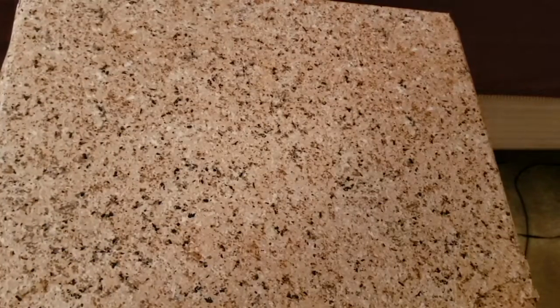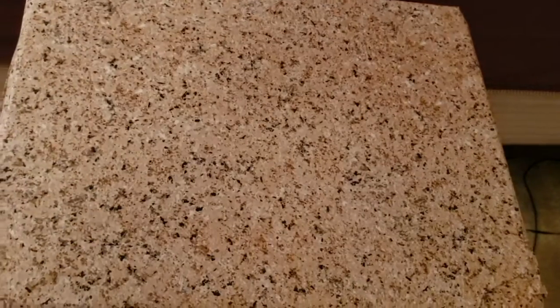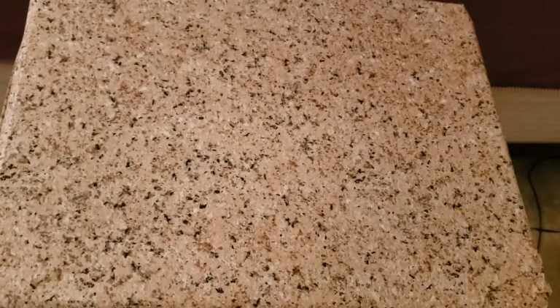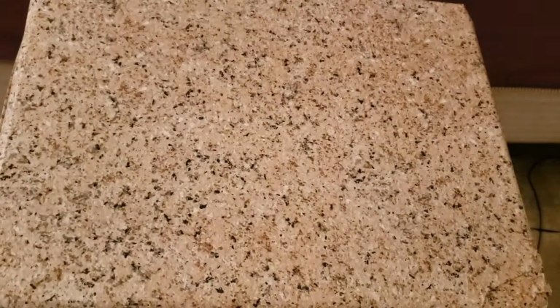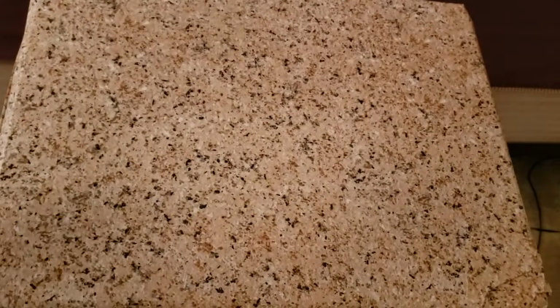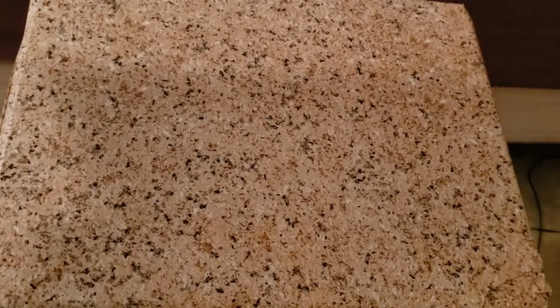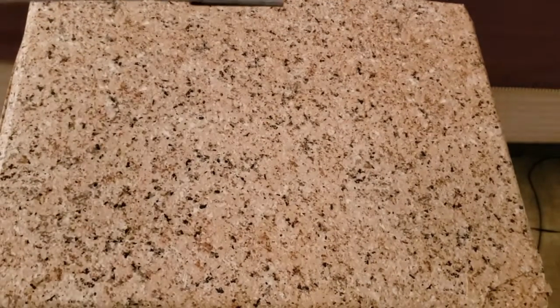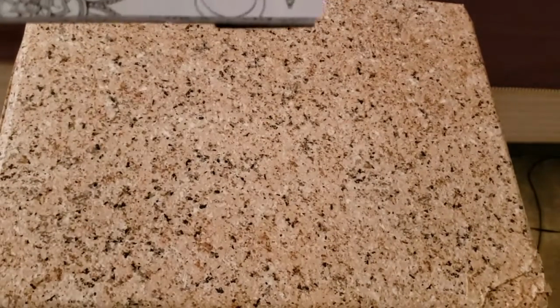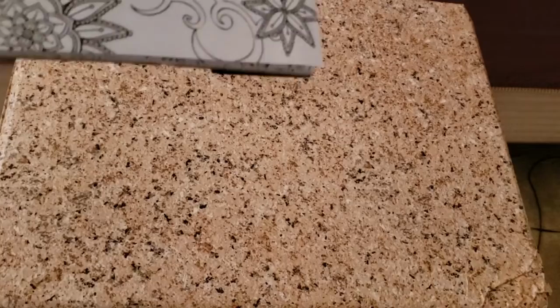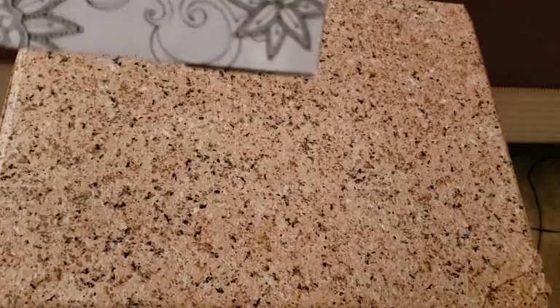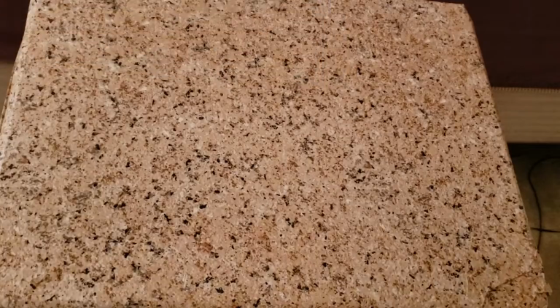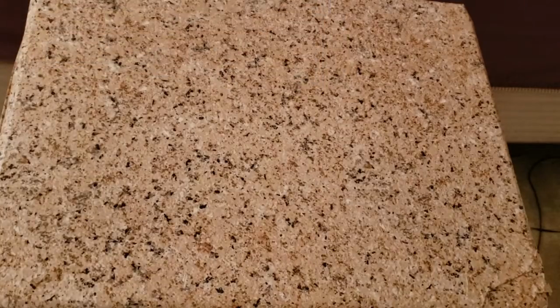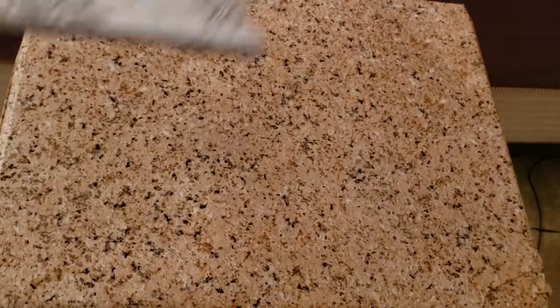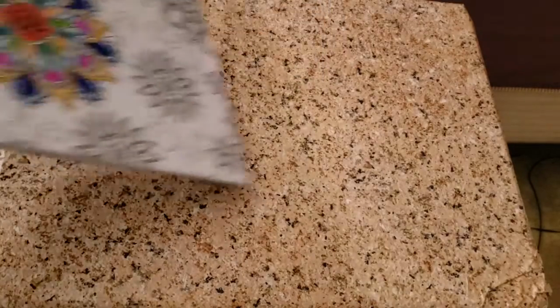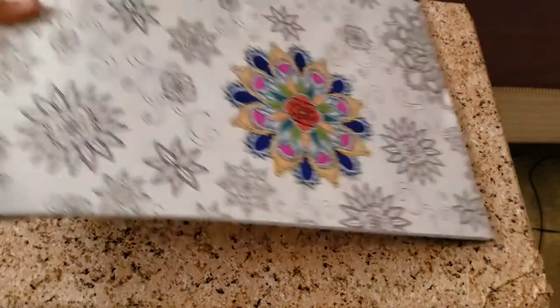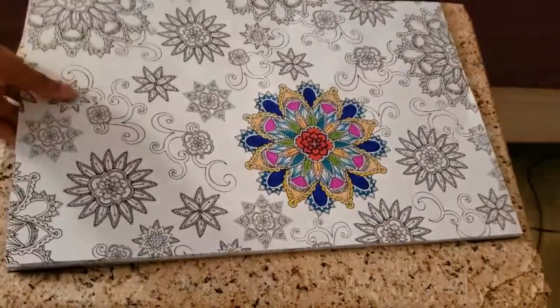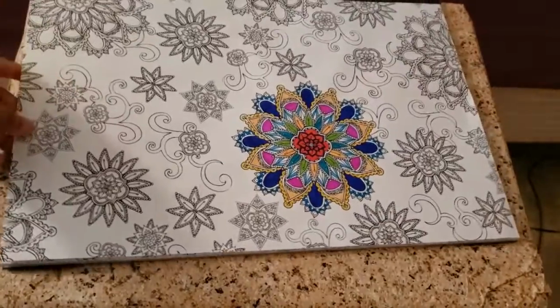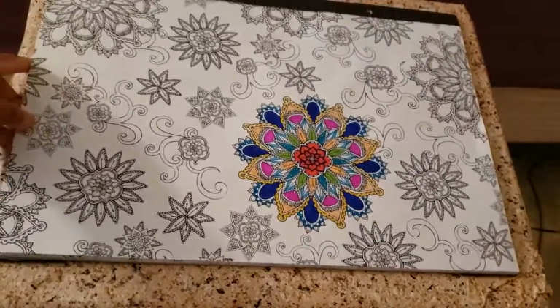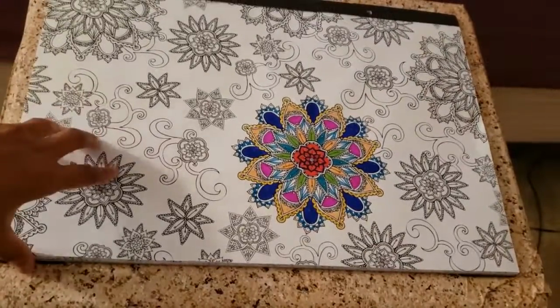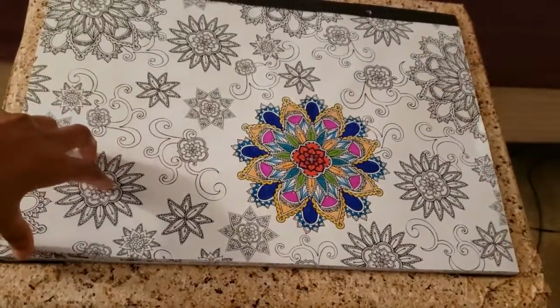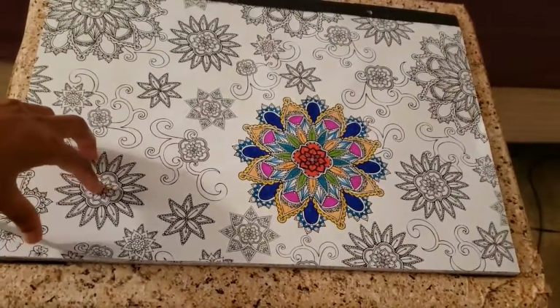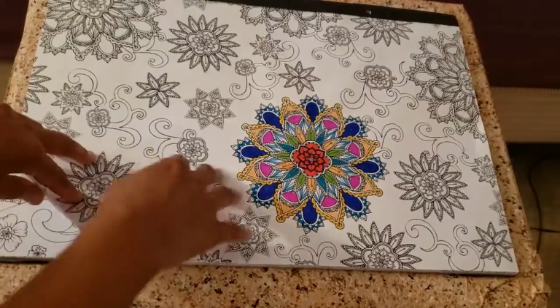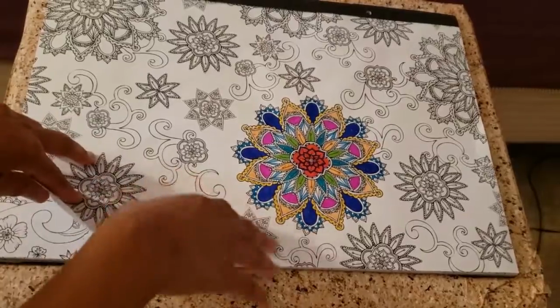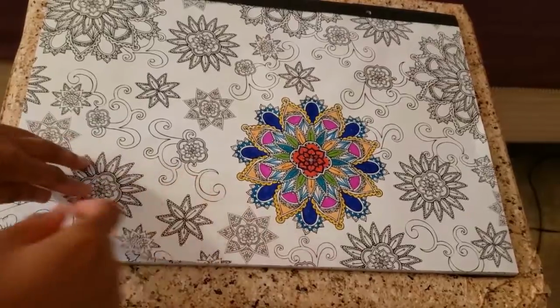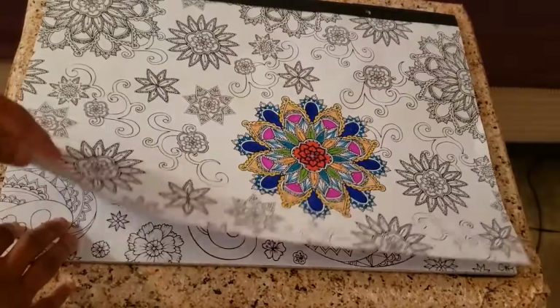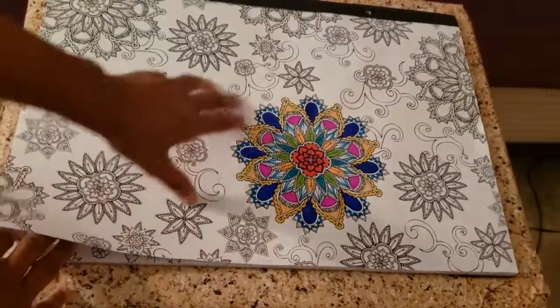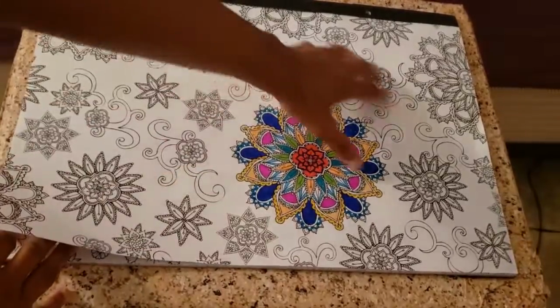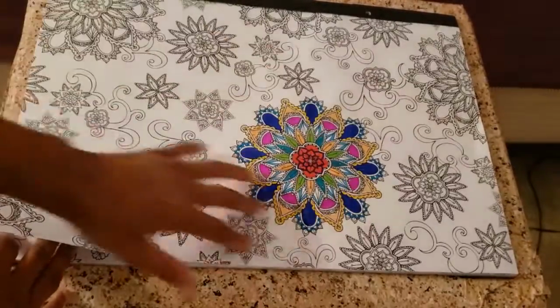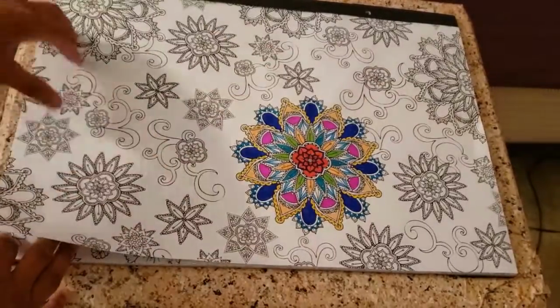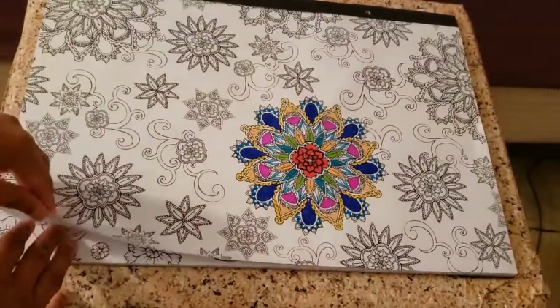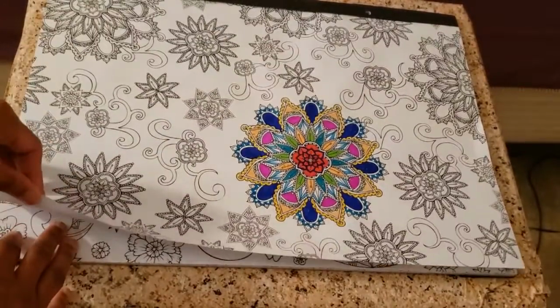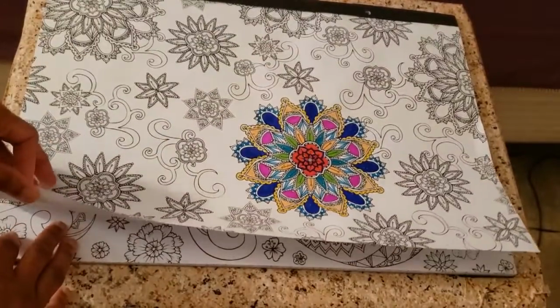Hello everyone, it's Jazzy34 here and I'm just going to be showing one of the things that's been keeping me busy during this quarantine. I've just been going back to this adult coloring book, so it's got like the nice little Mandela patterns here. I've just been kind of keeping busy with it.